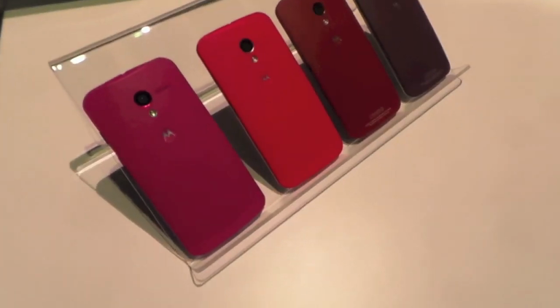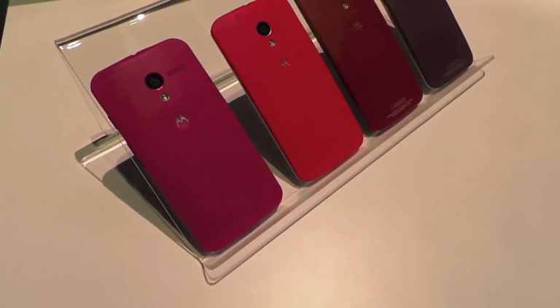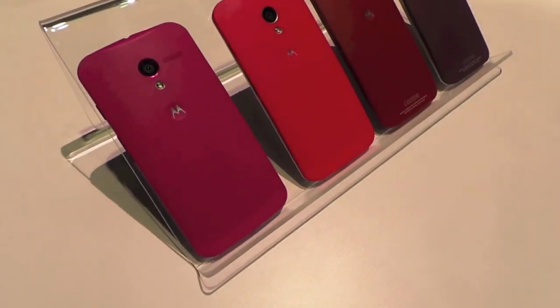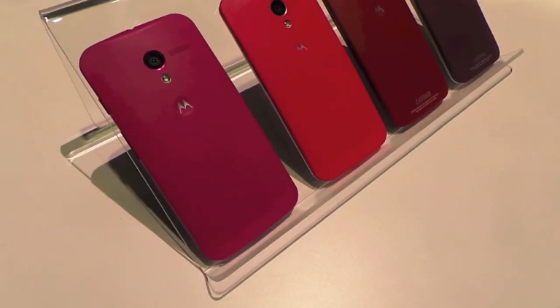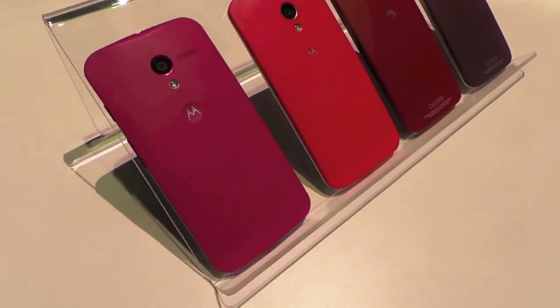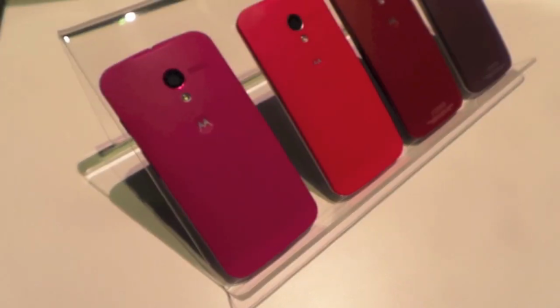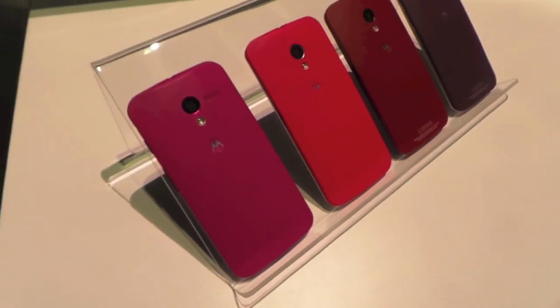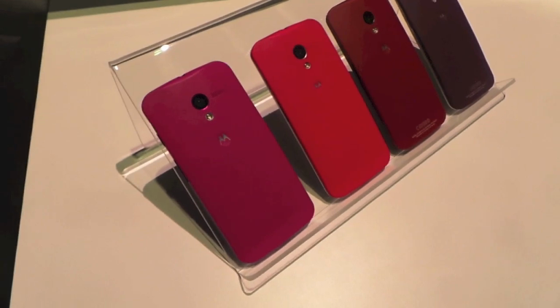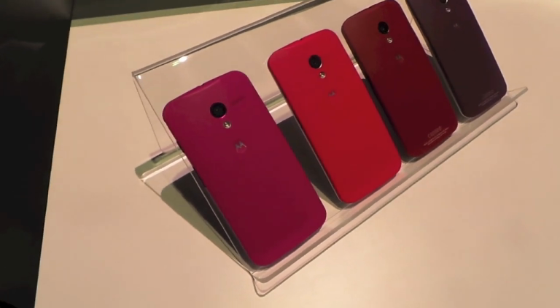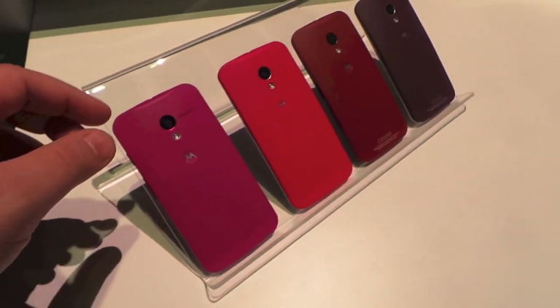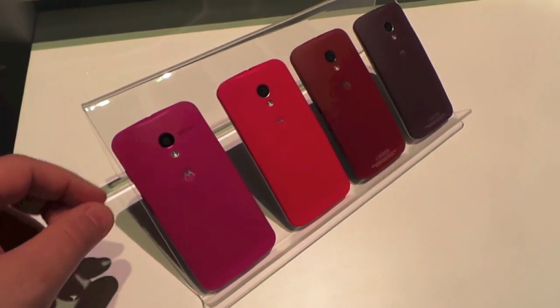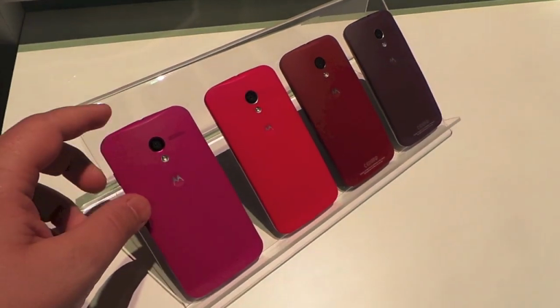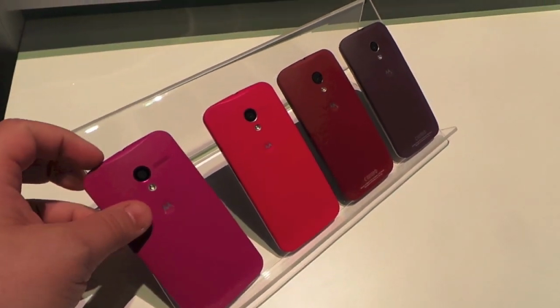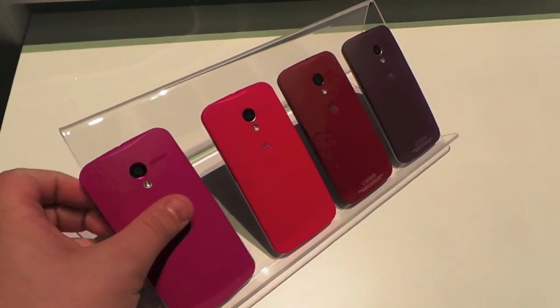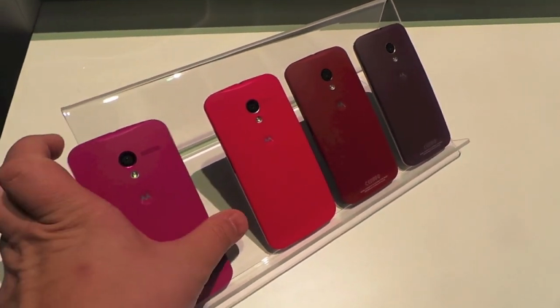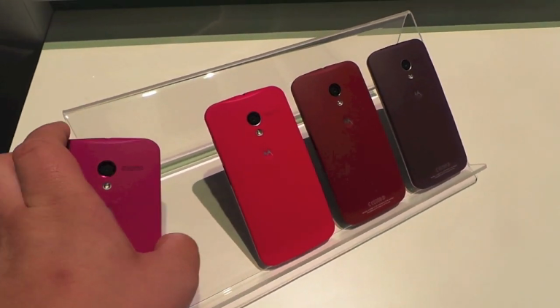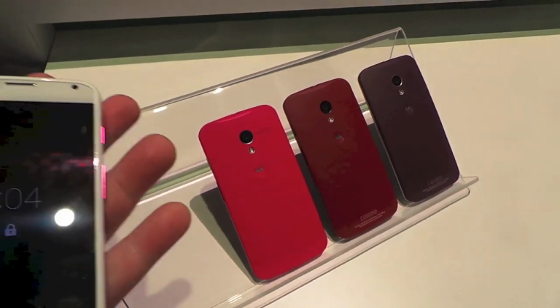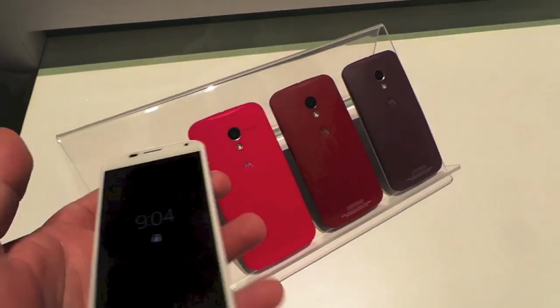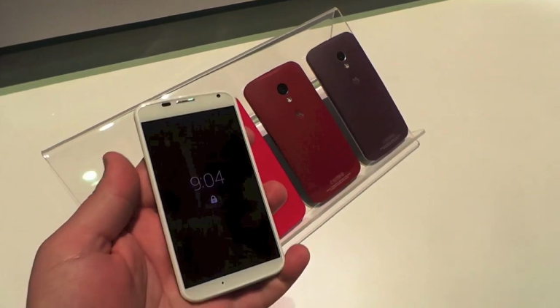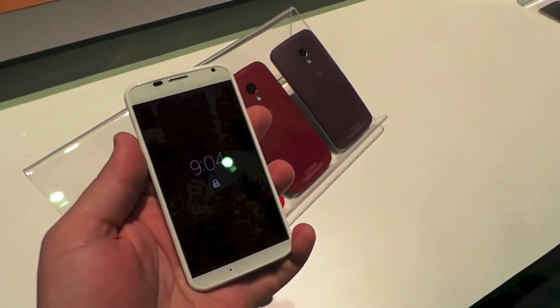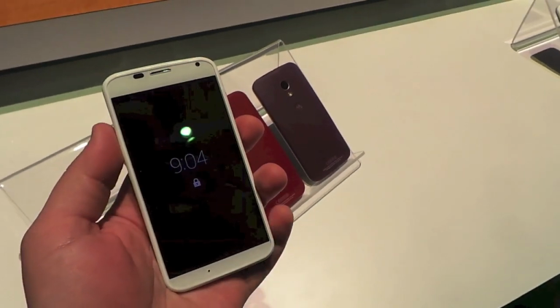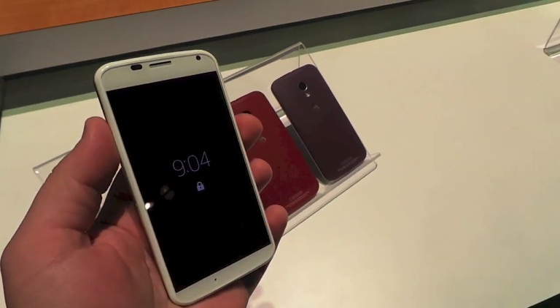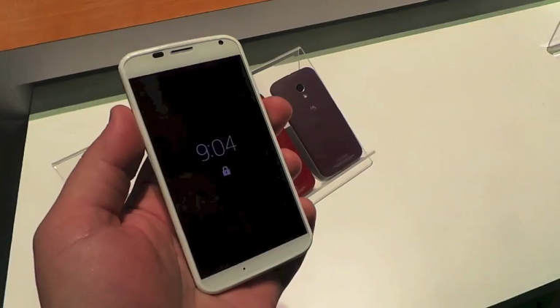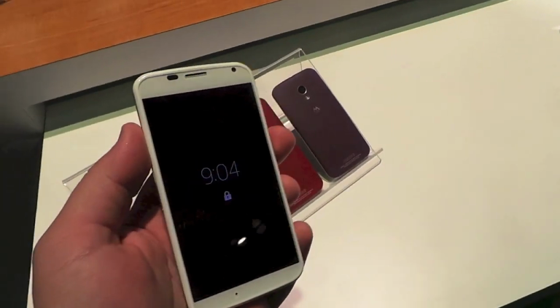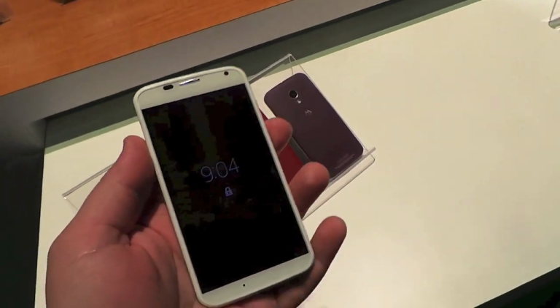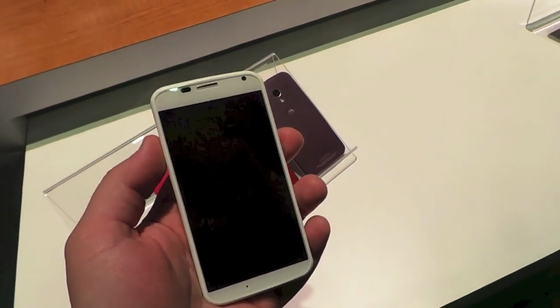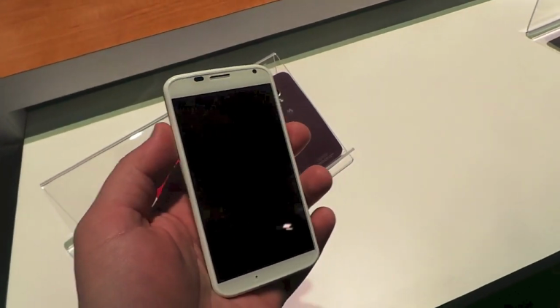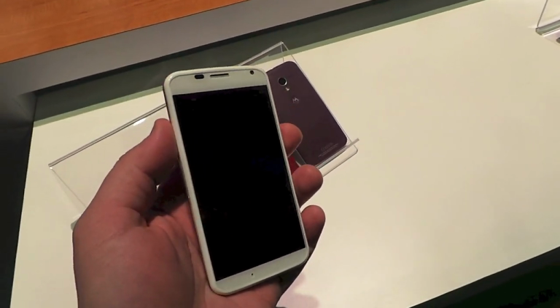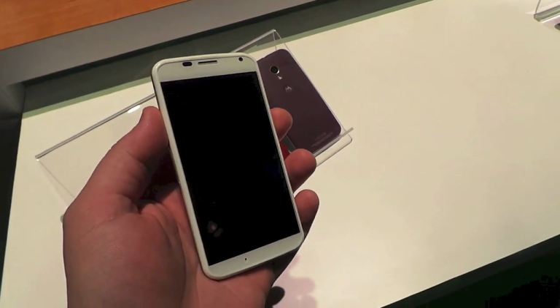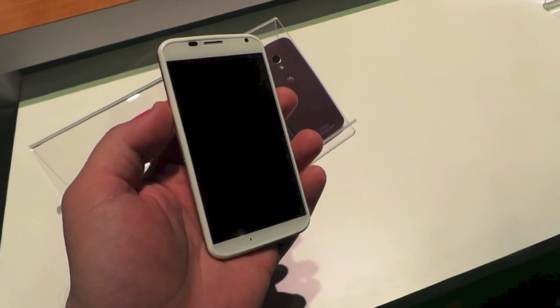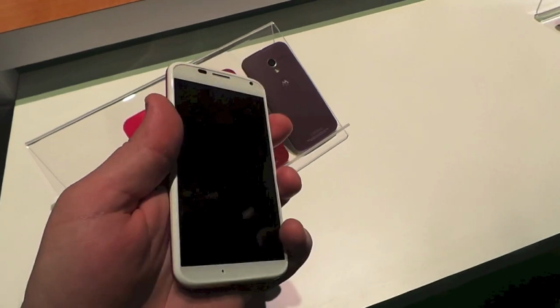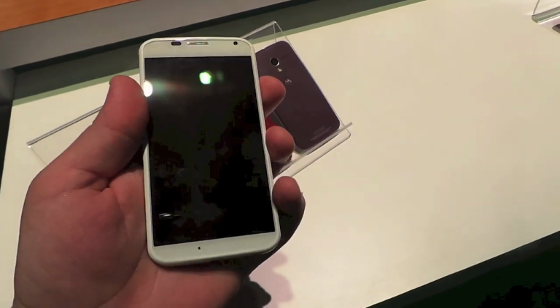Hey guys, this is Todd Hazelton with TechnoBuffalo and the Moto X is finally here. It's going to launch on five major carriers in the United States: Verizon, AT&T, T-Mobile, Sprint, and US Cellular.